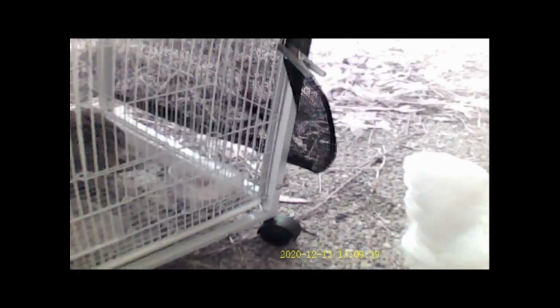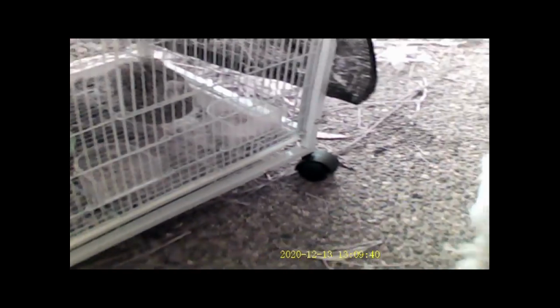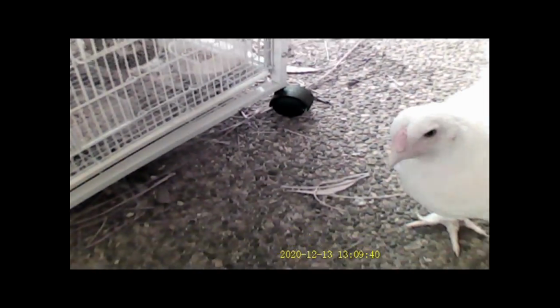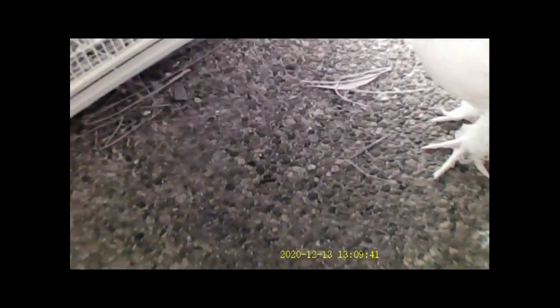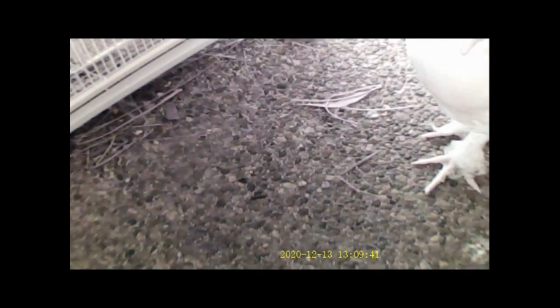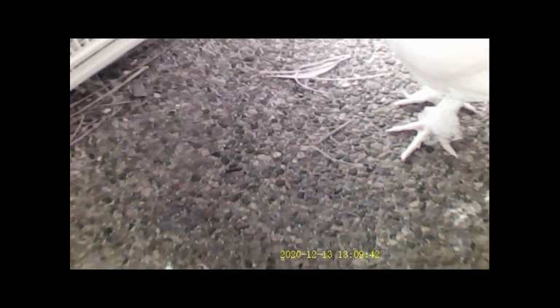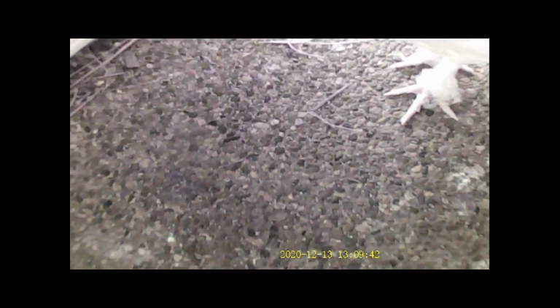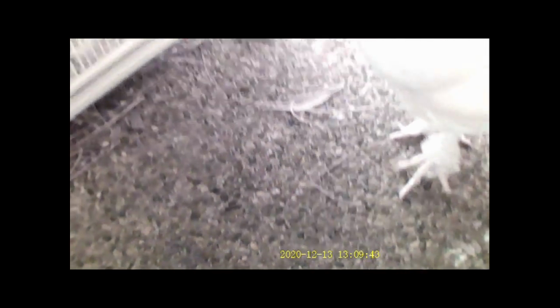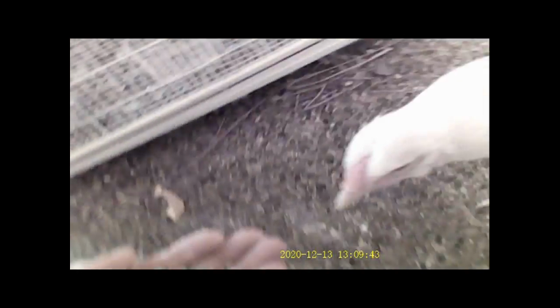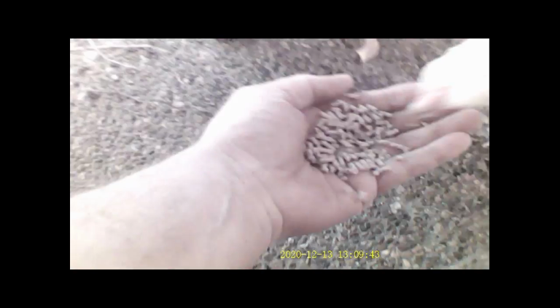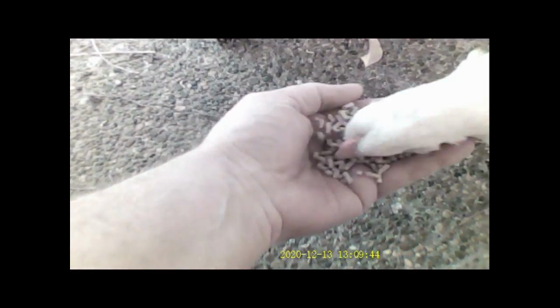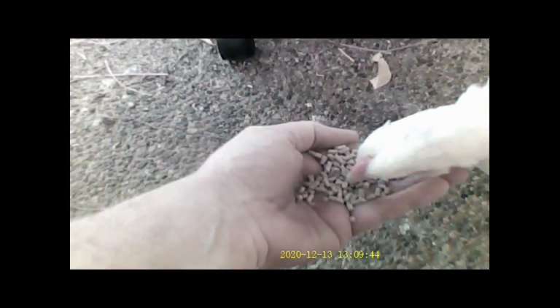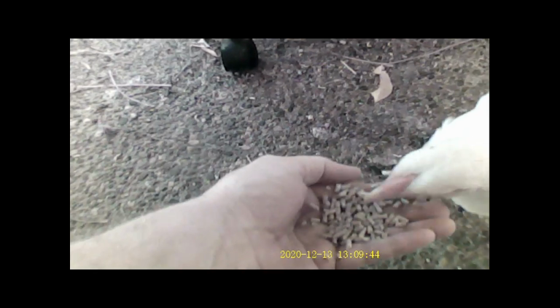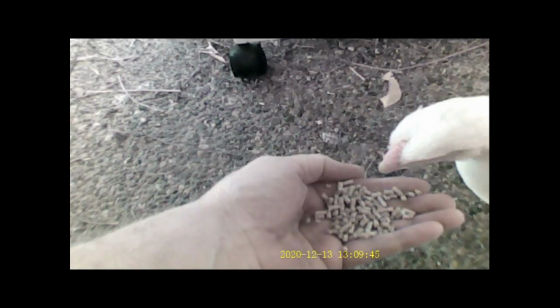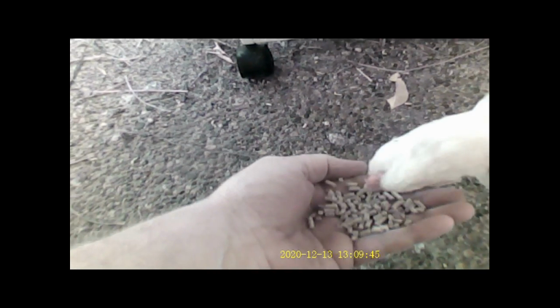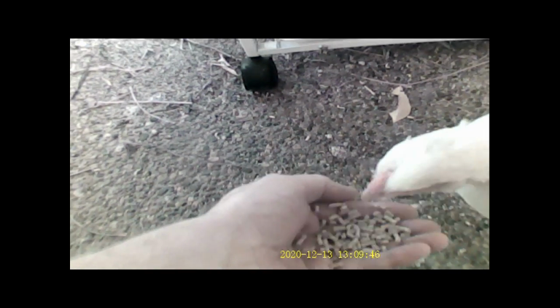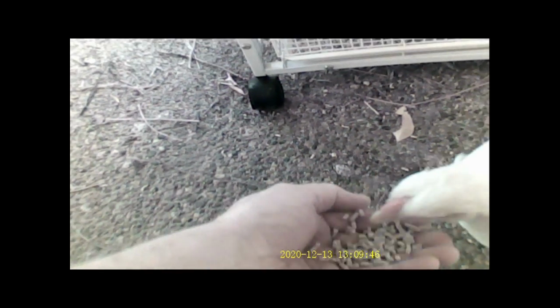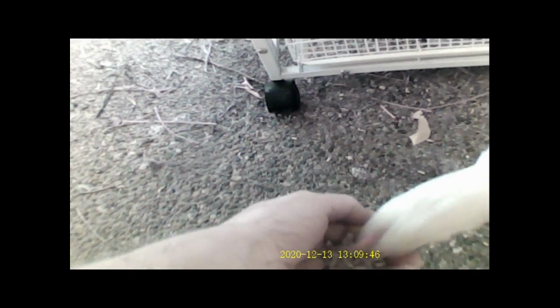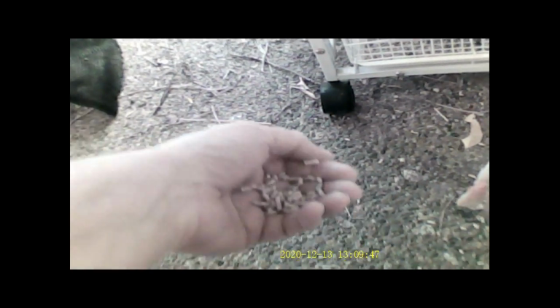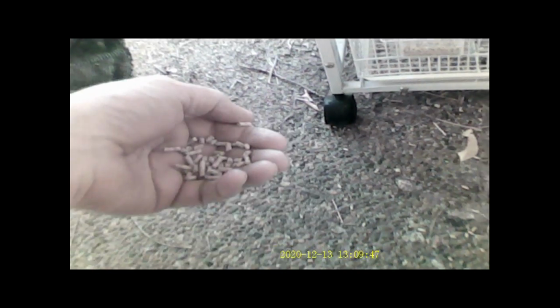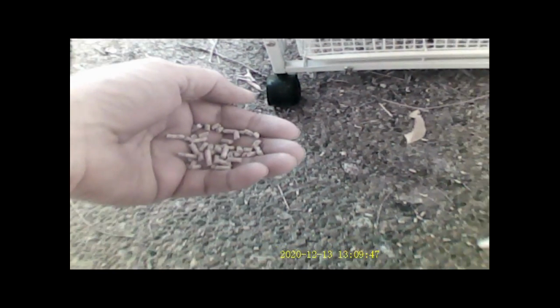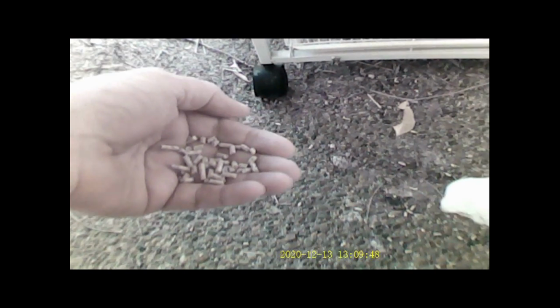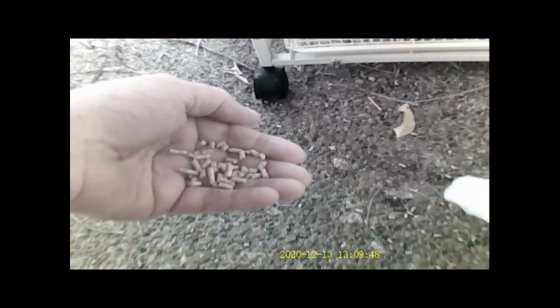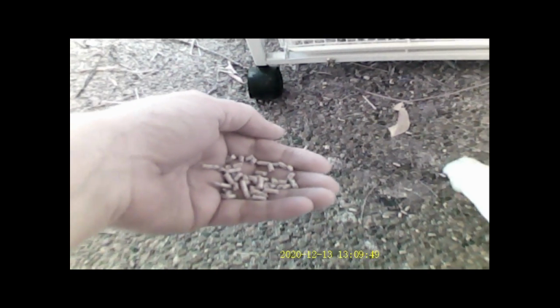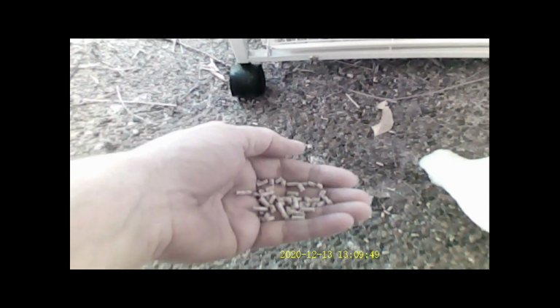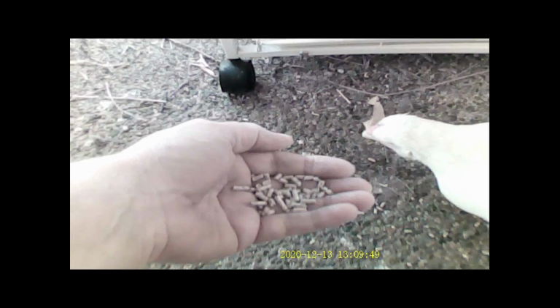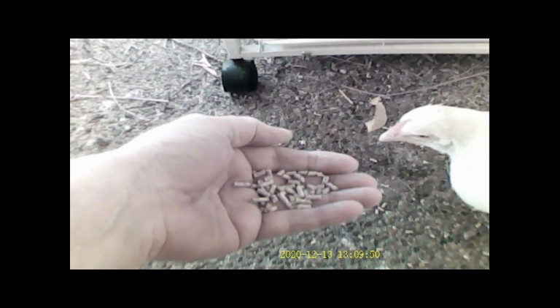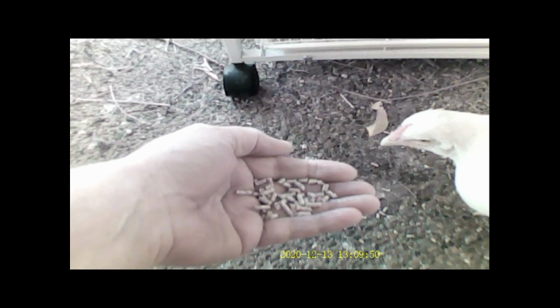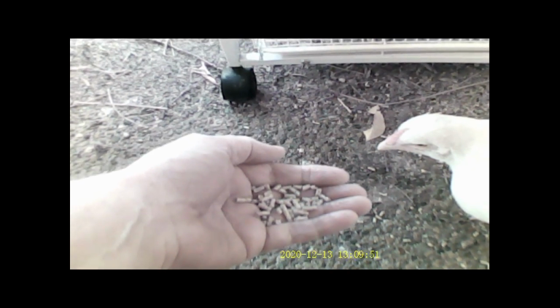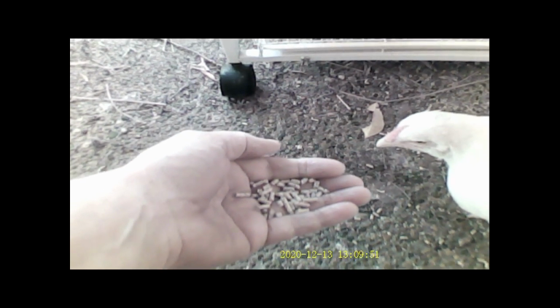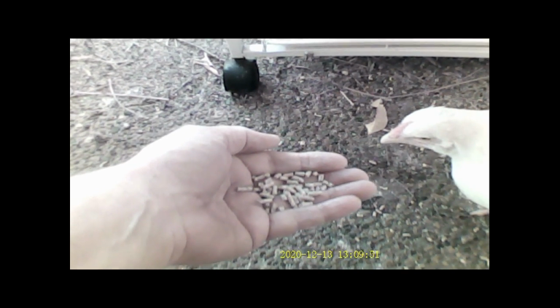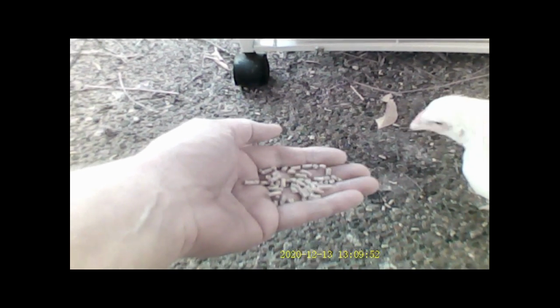Look. Ow, ow, ow! Jesus, just eat the feed, not my hand! Ha ha.